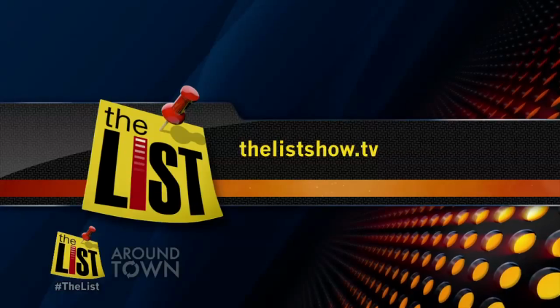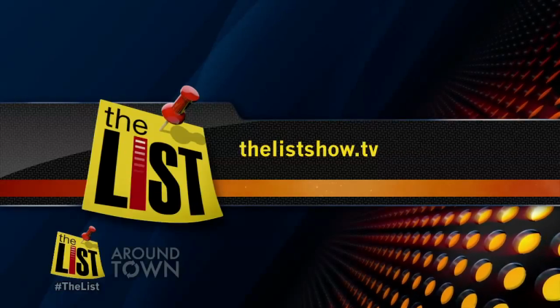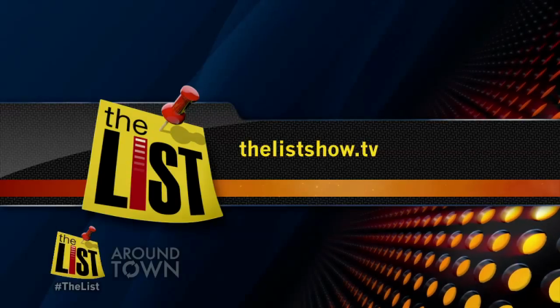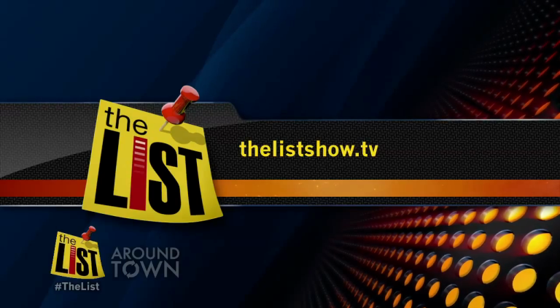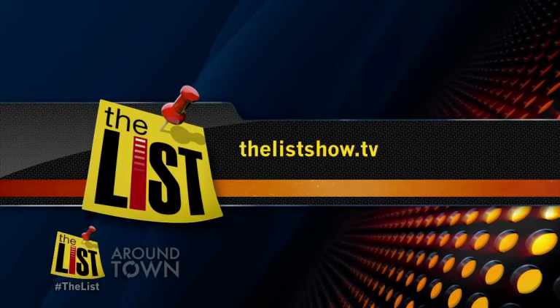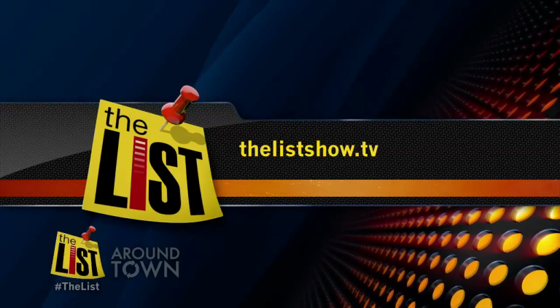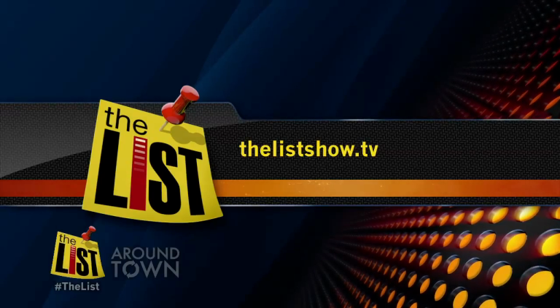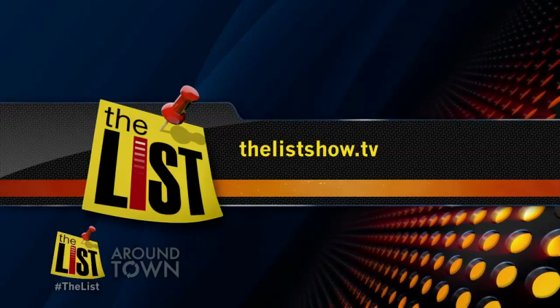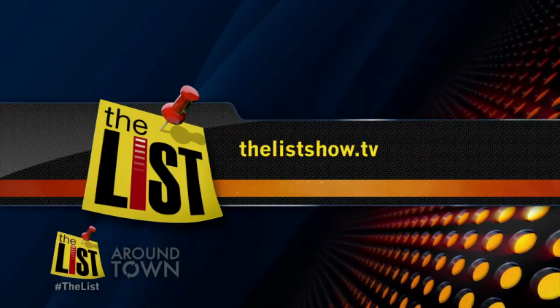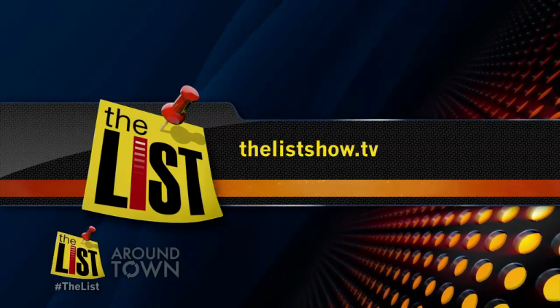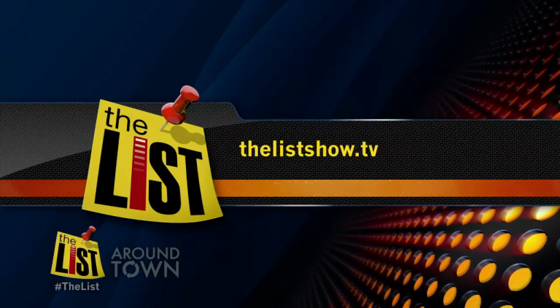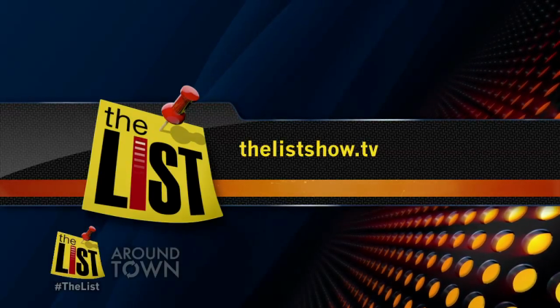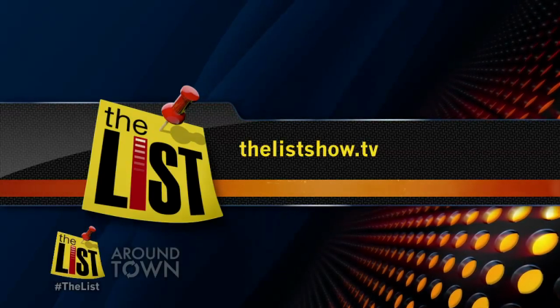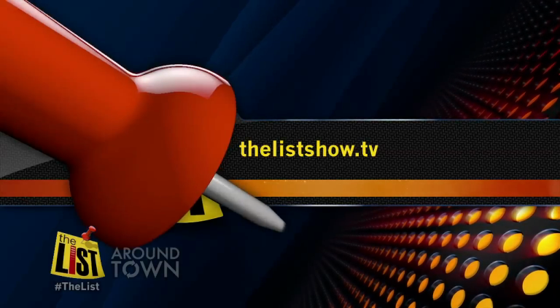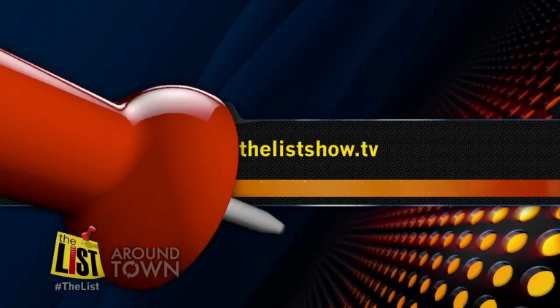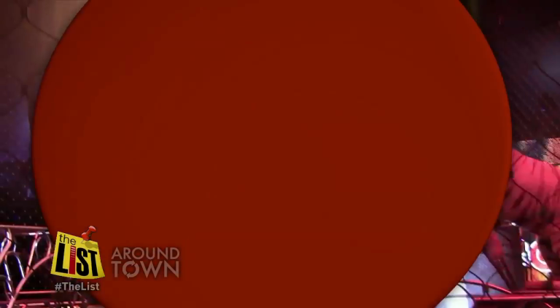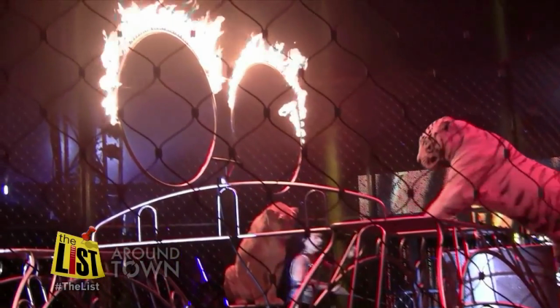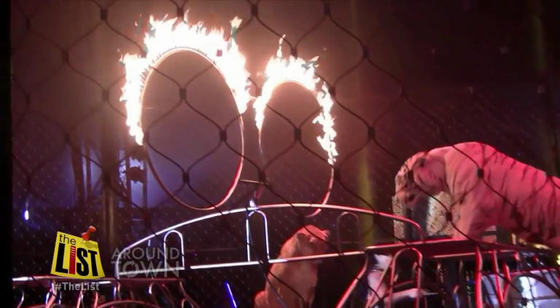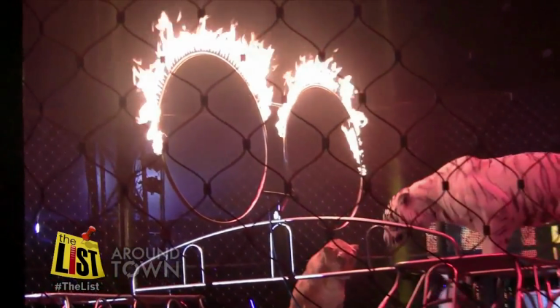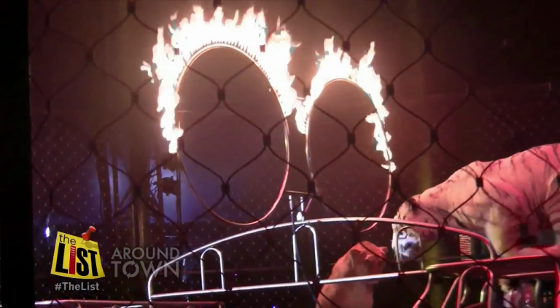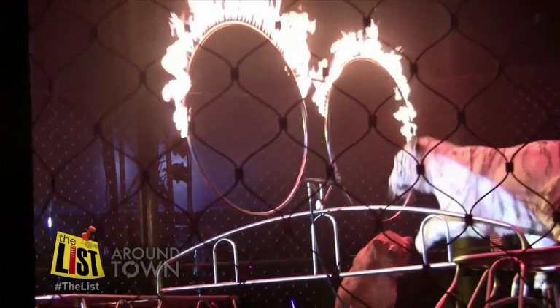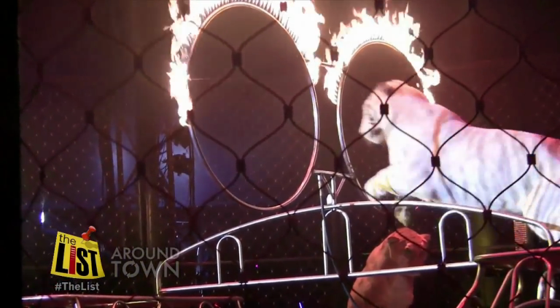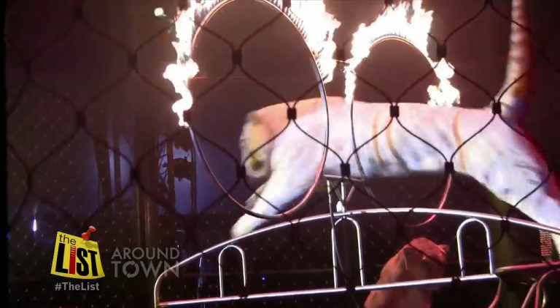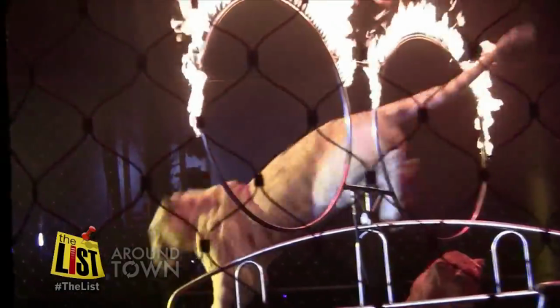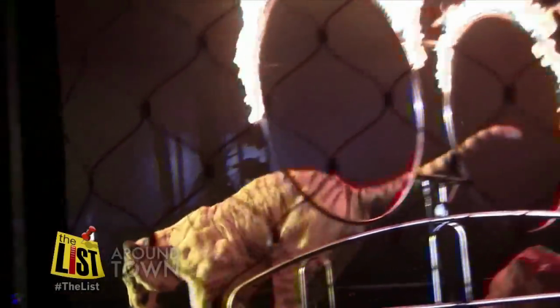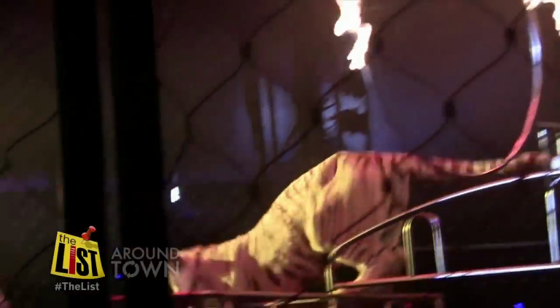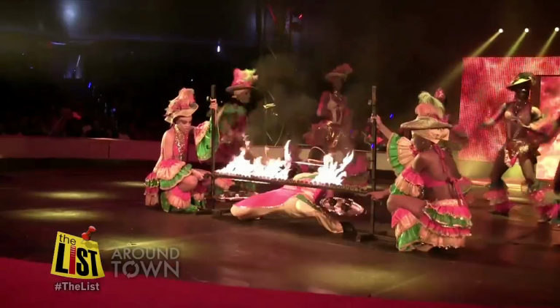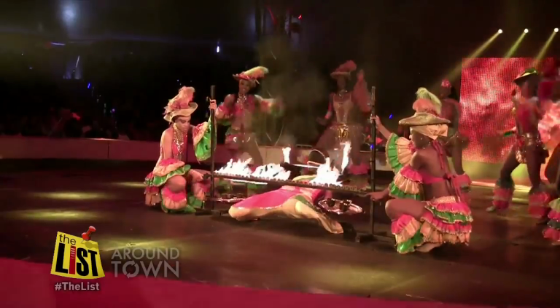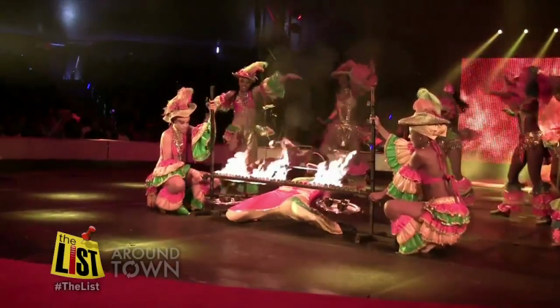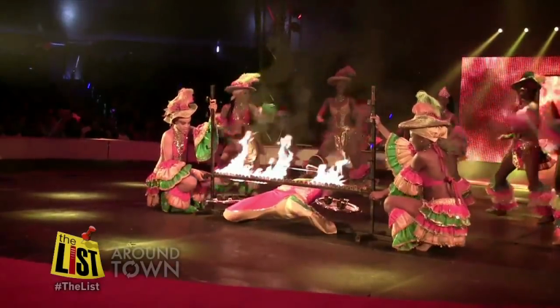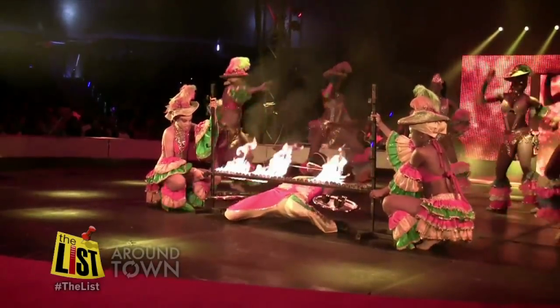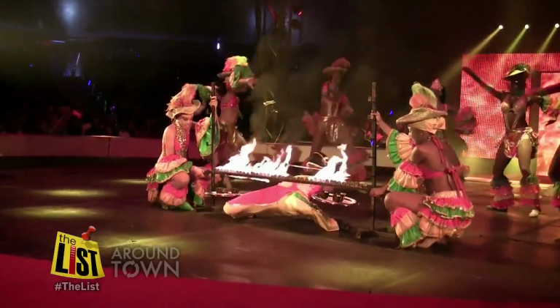Get the recipe on our website at thelistshow.tv. If you're not home making sticky buns this weekend, put this one on your list.